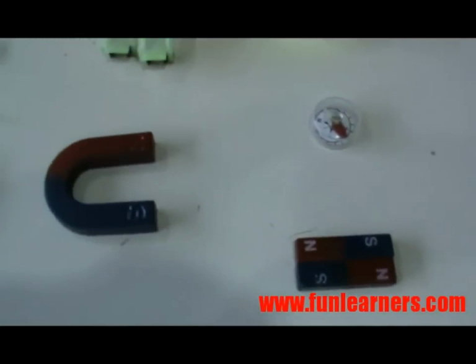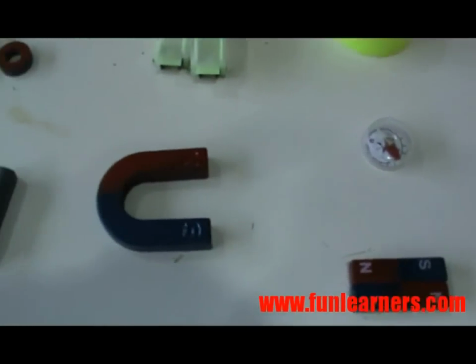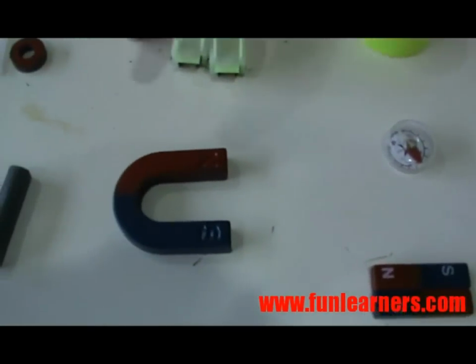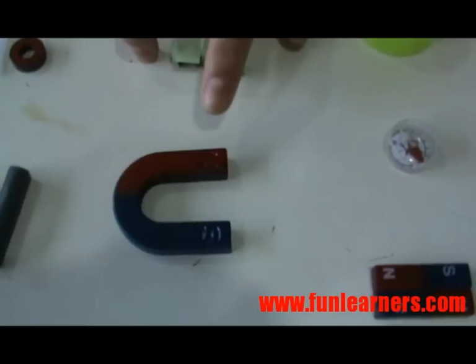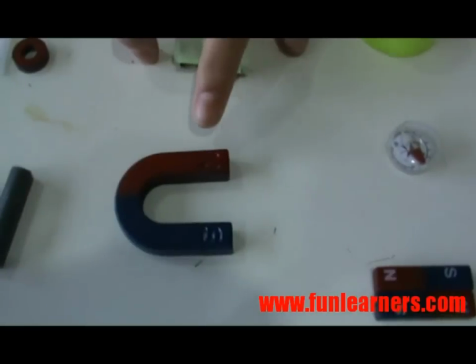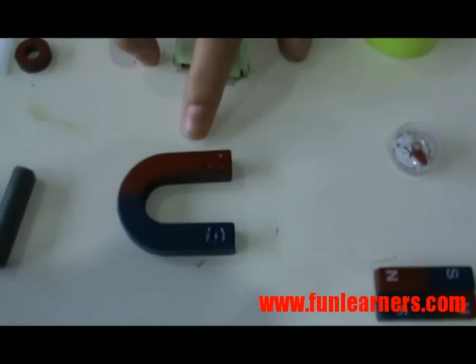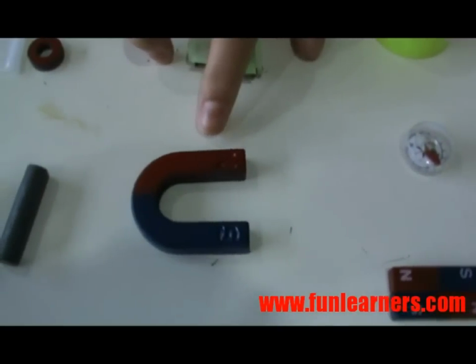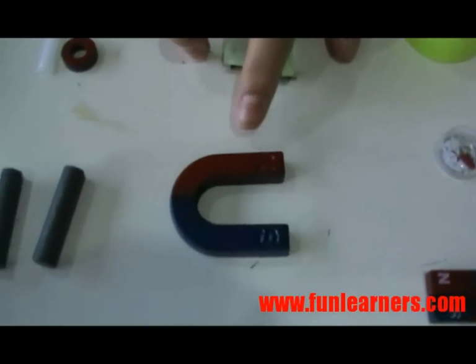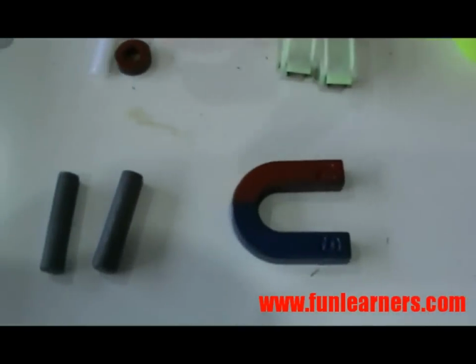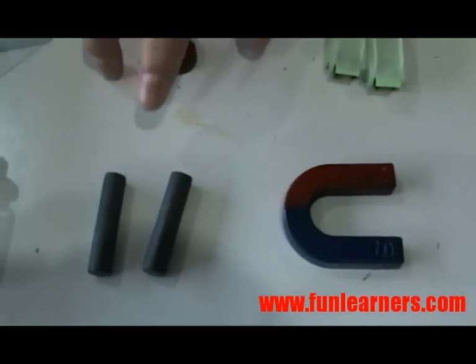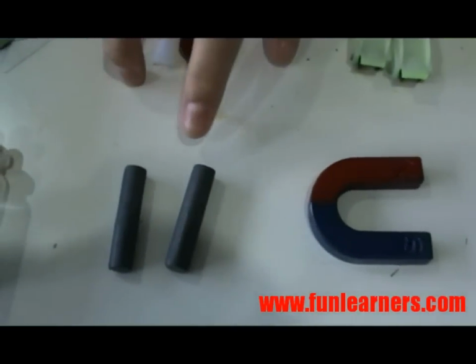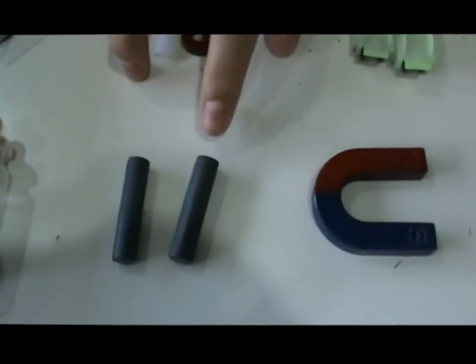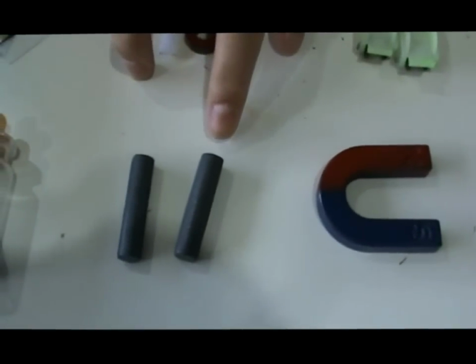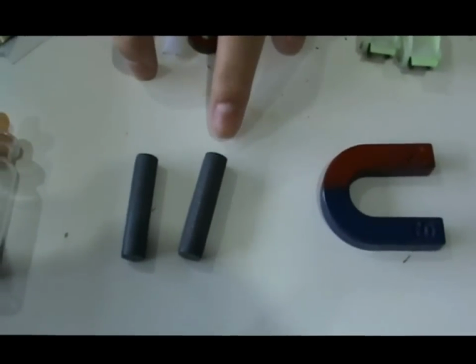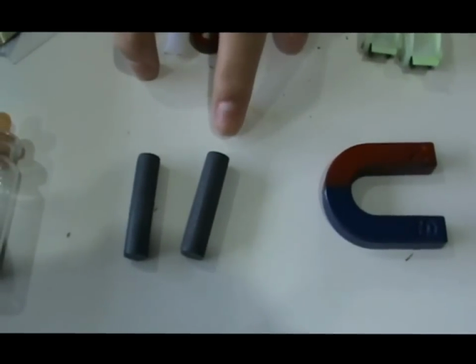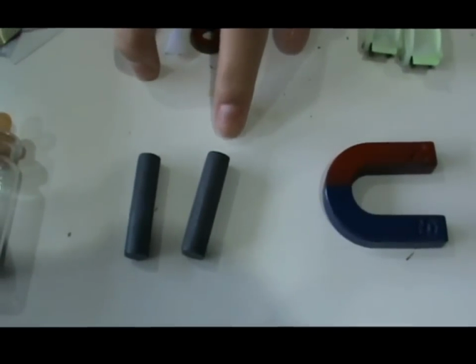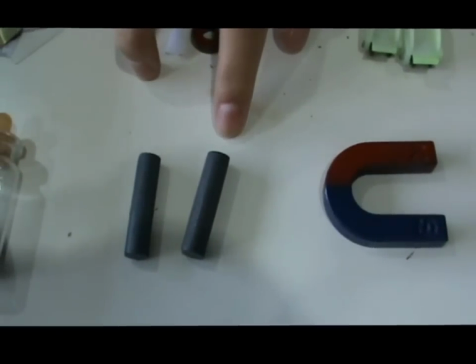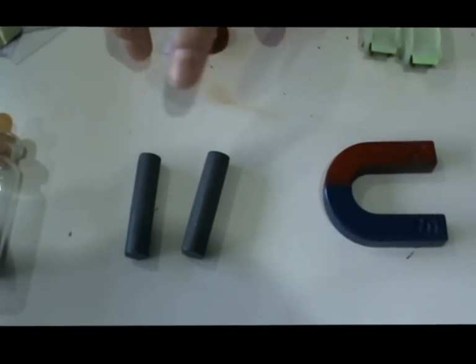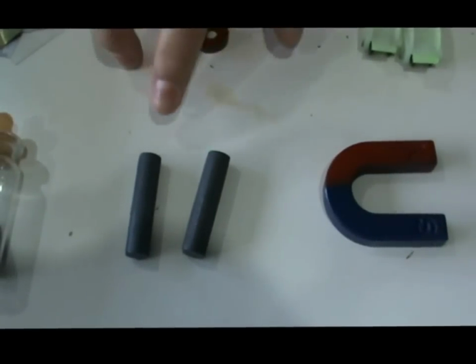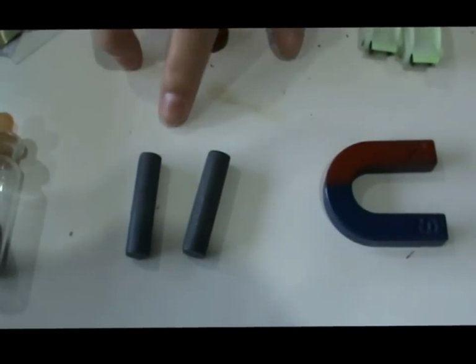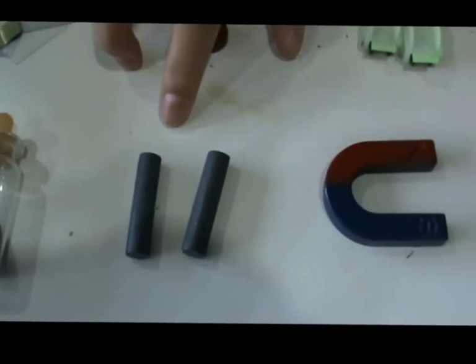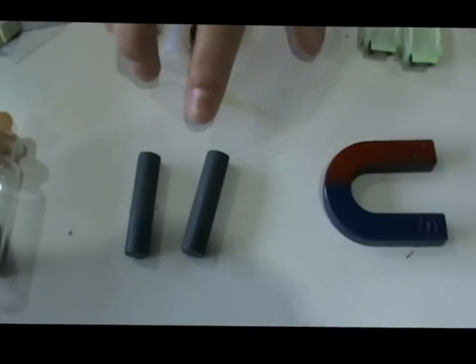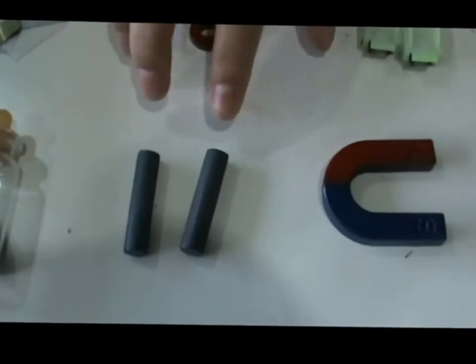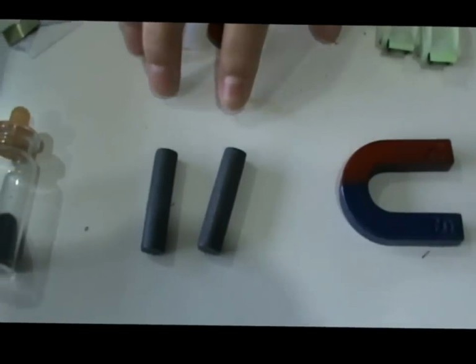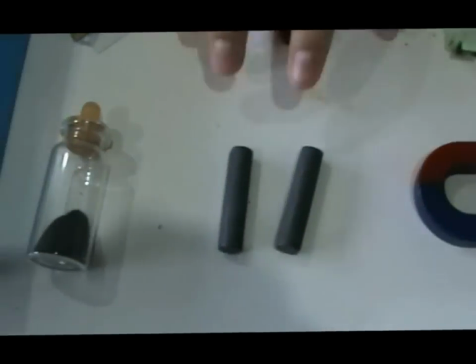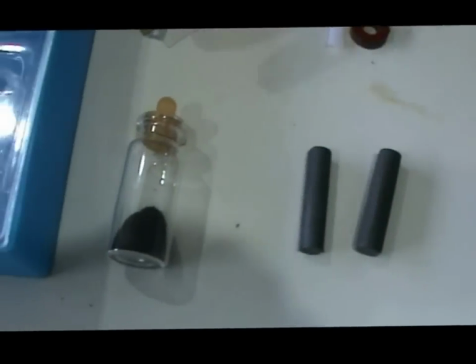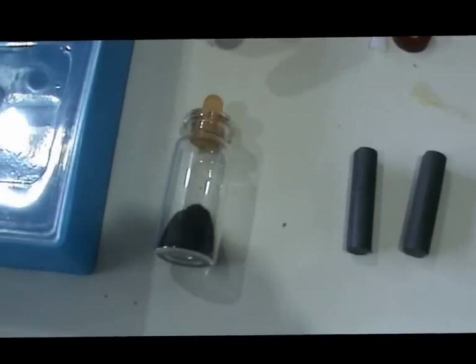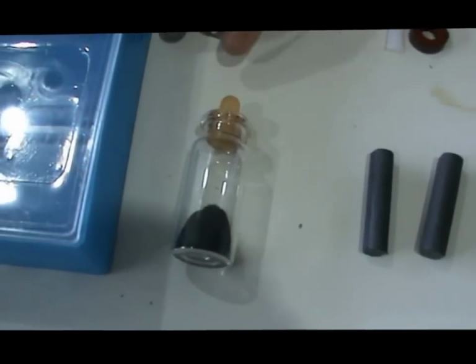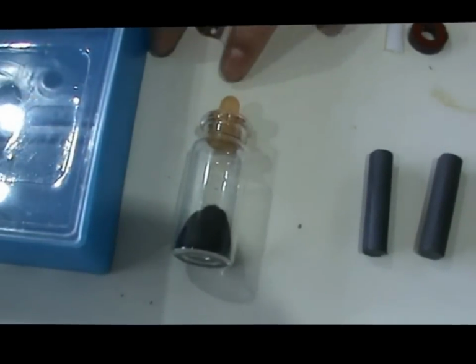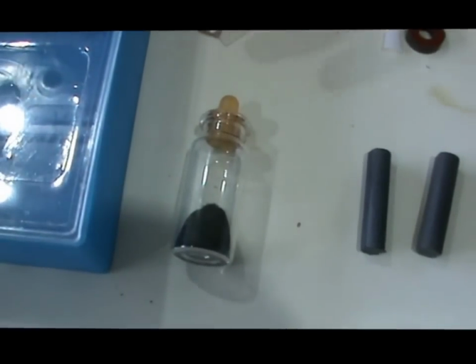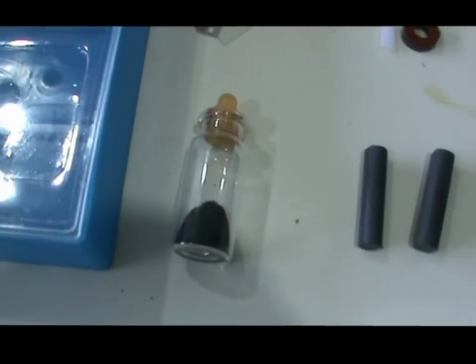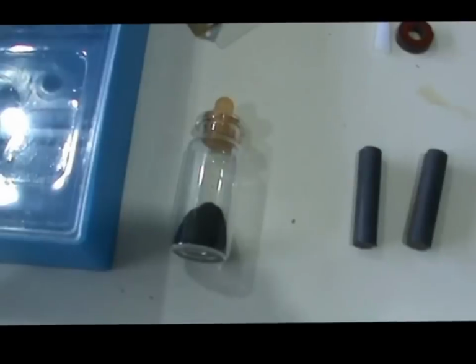We also have a U-shaped magnet, a magnetic material, and a magnet which look identical. There is also a bottle of iron filings.